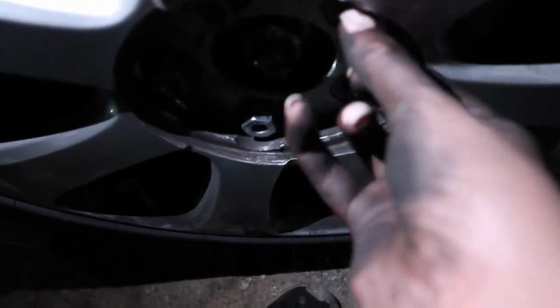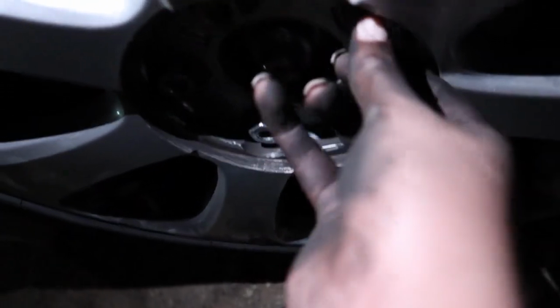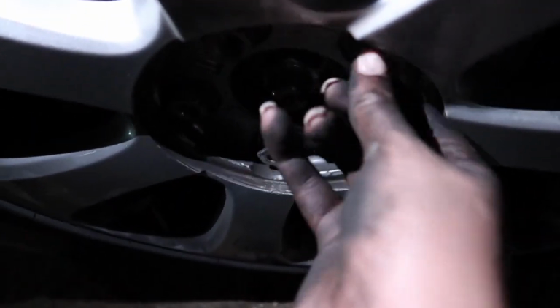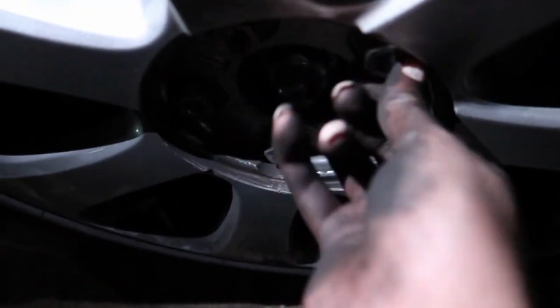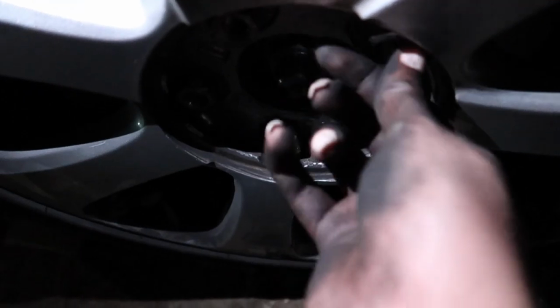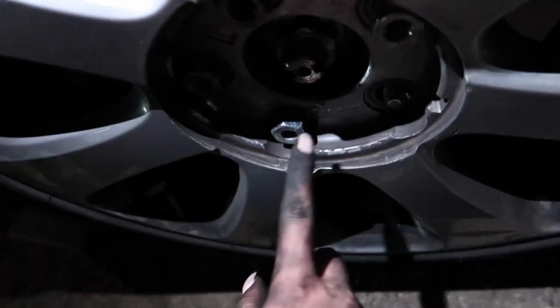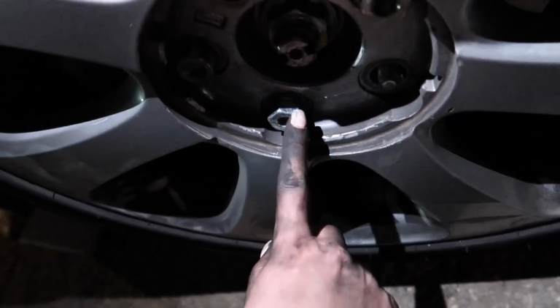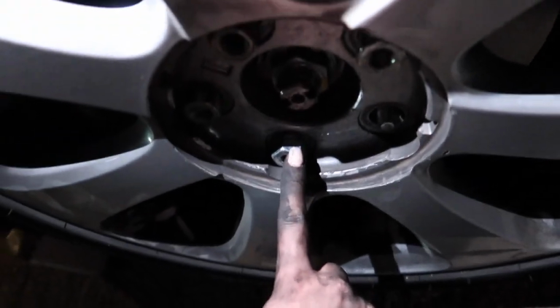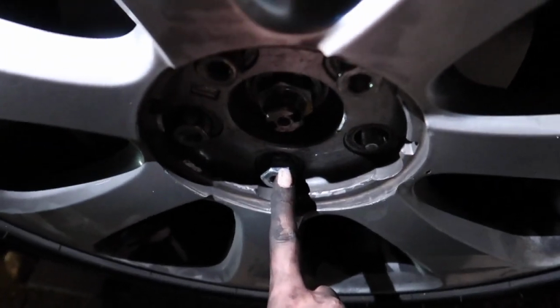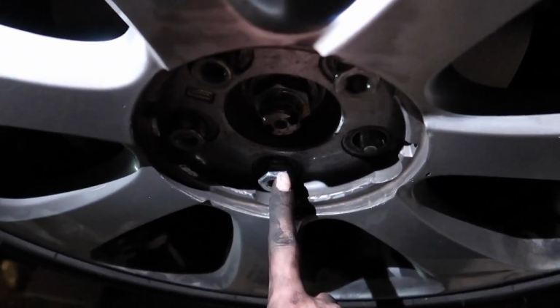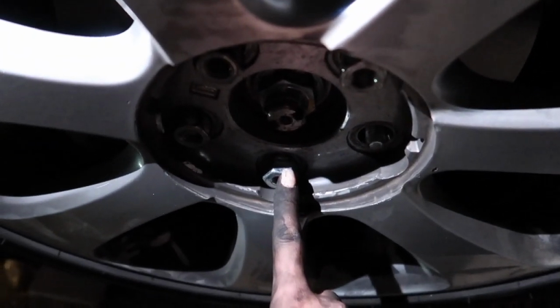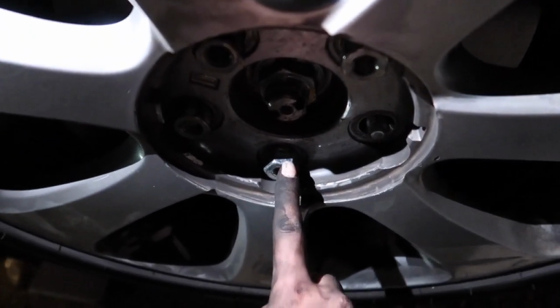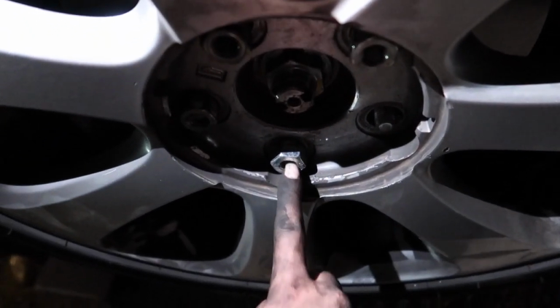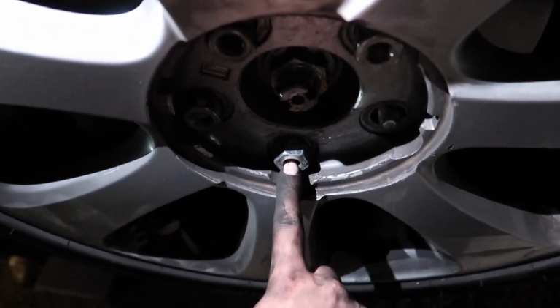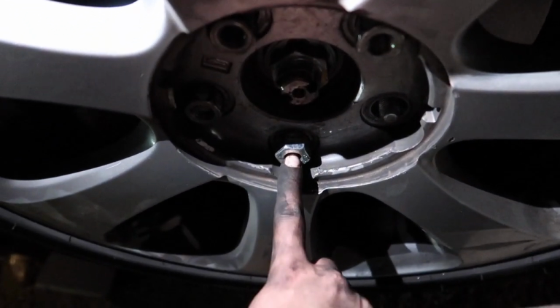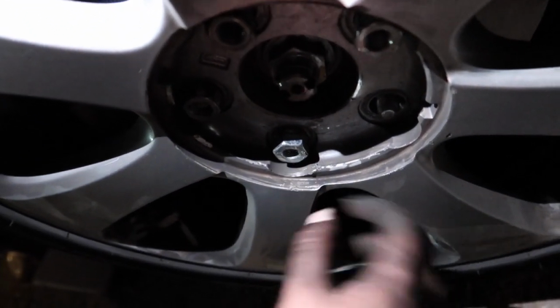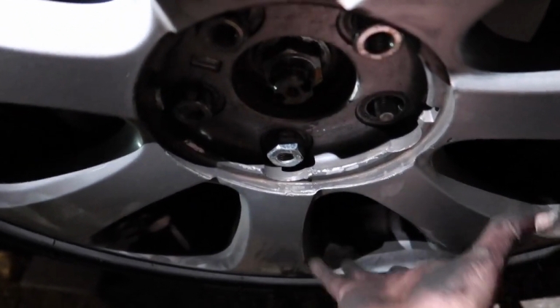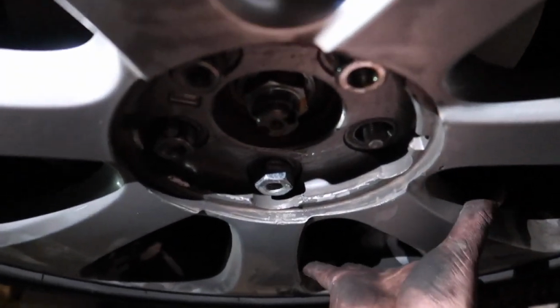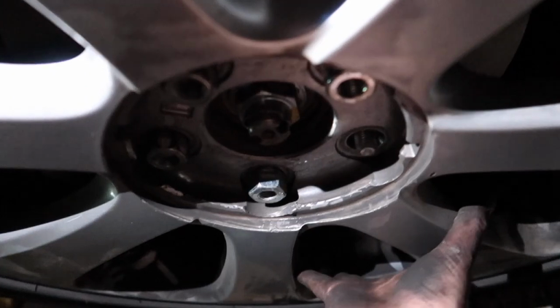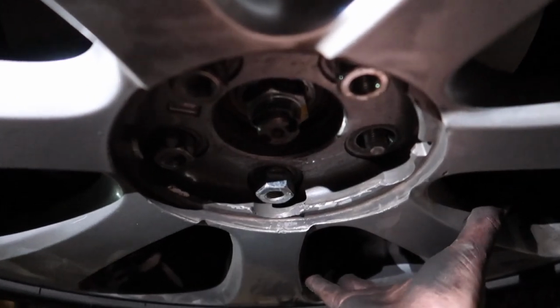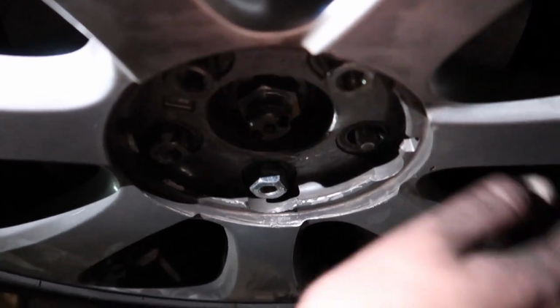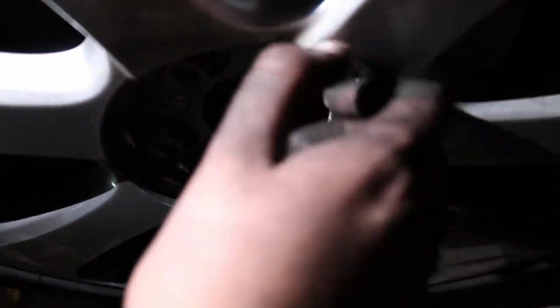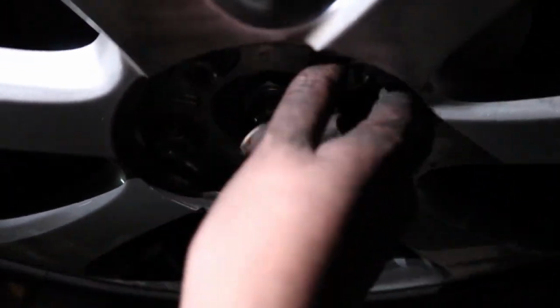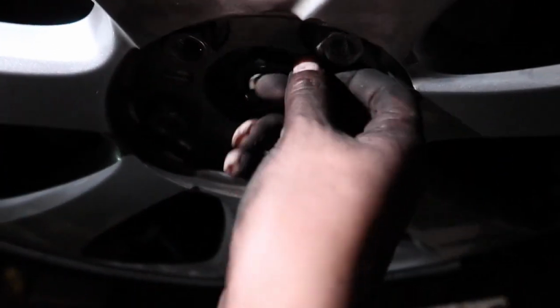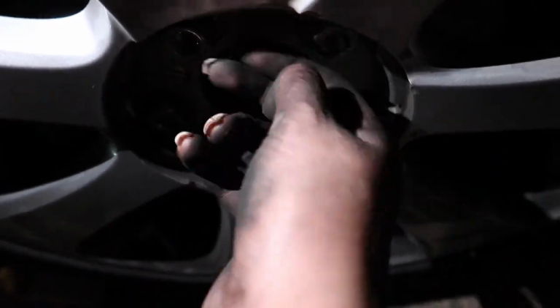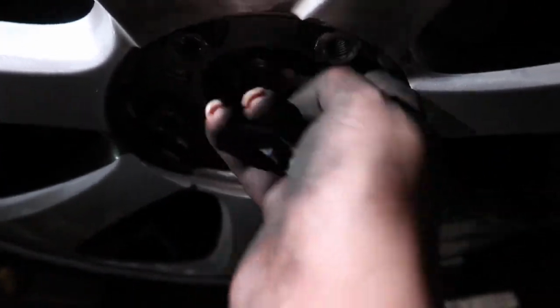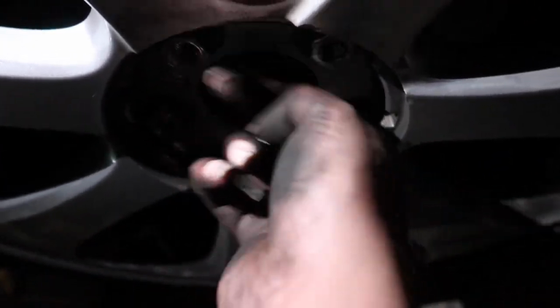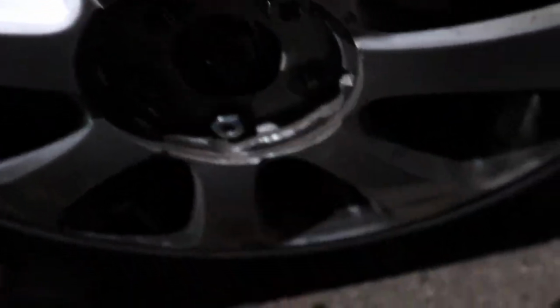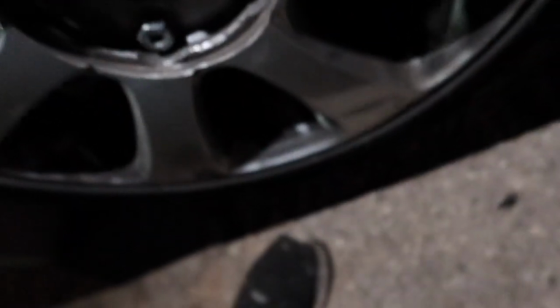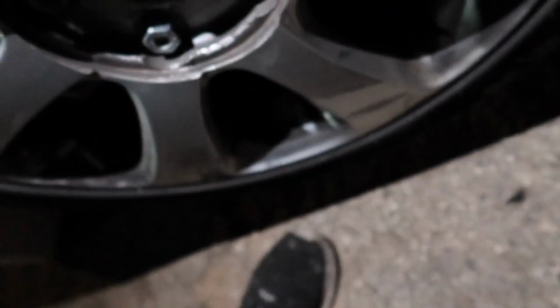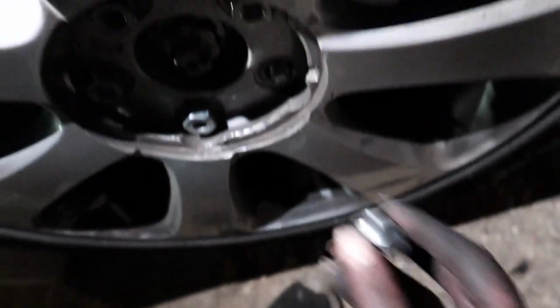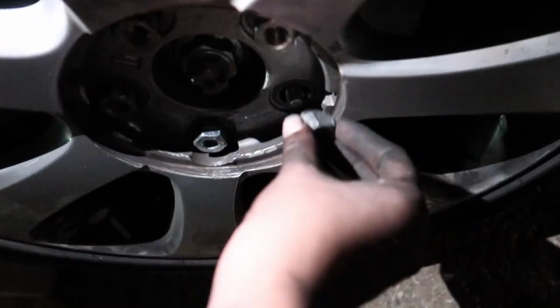Also a trick: when you're putting on the wheel, always put on the bottom lug nut first so it holds the wheel in place, then you can let it go and tighten up the other ones.